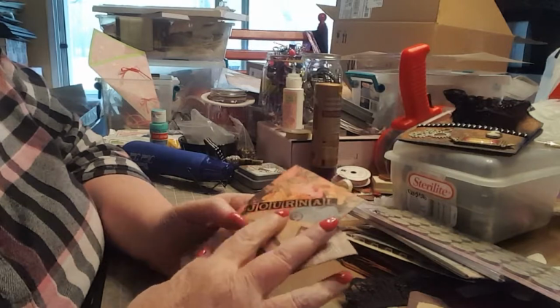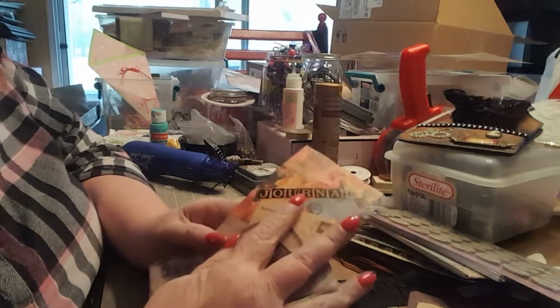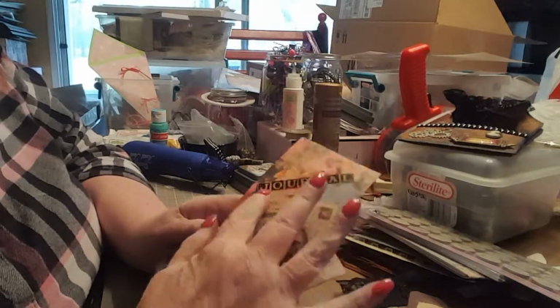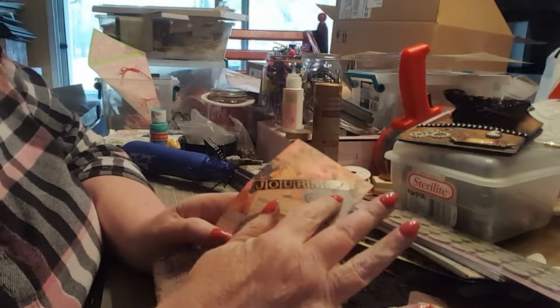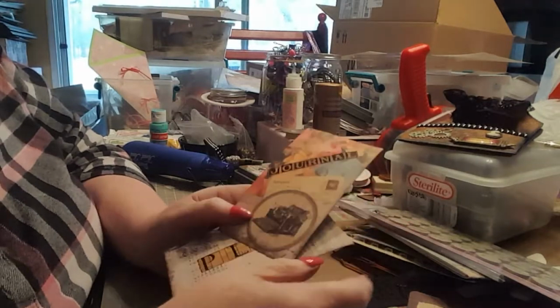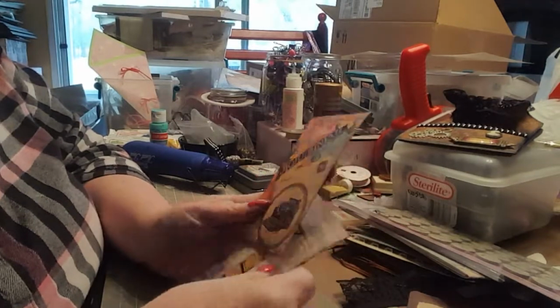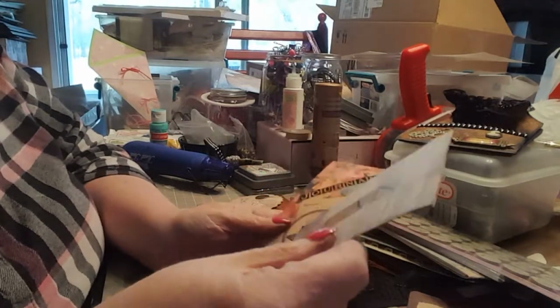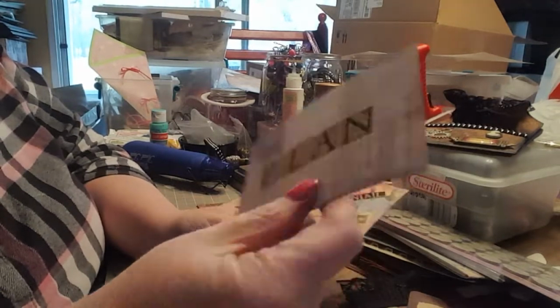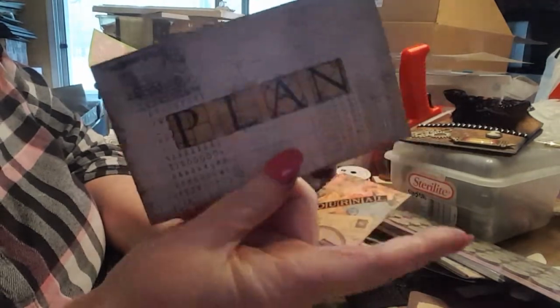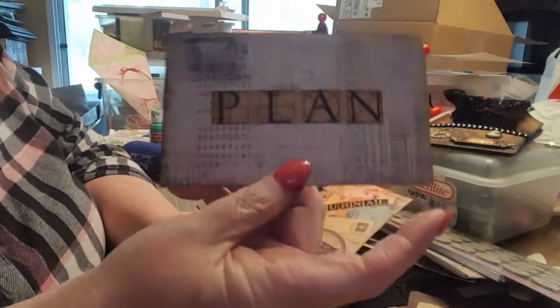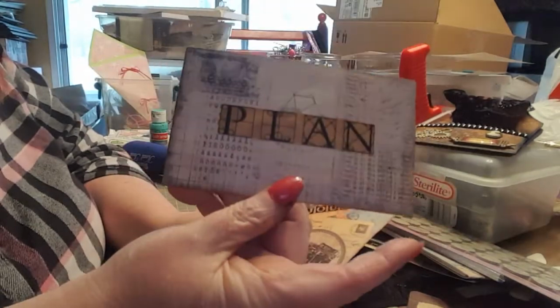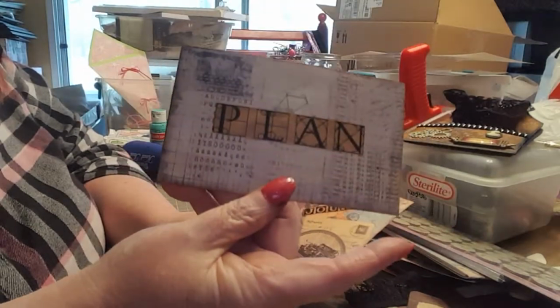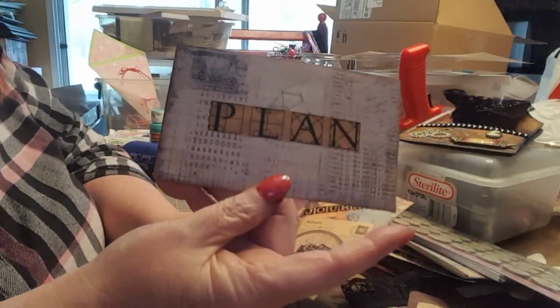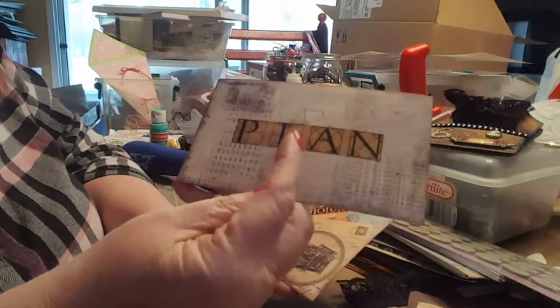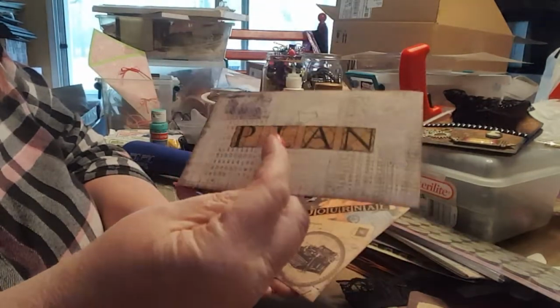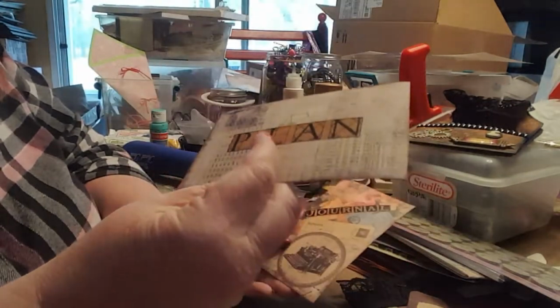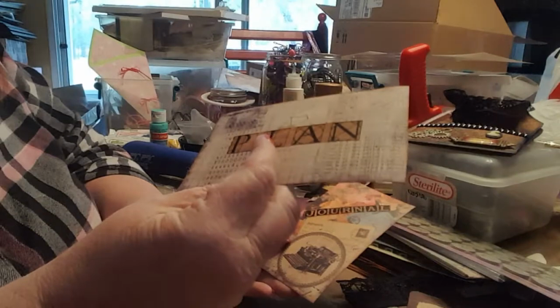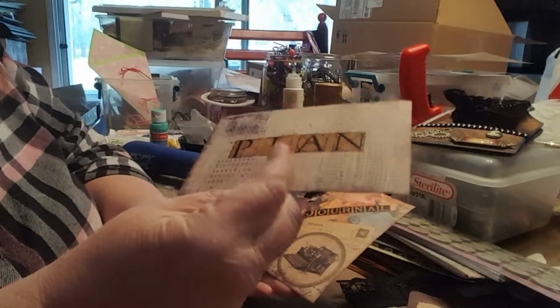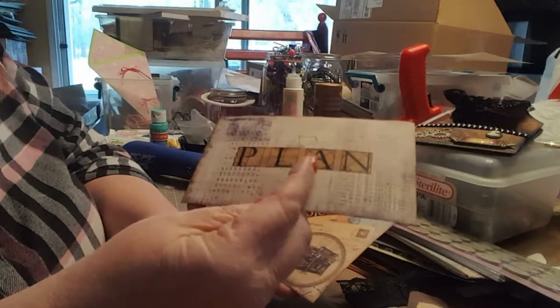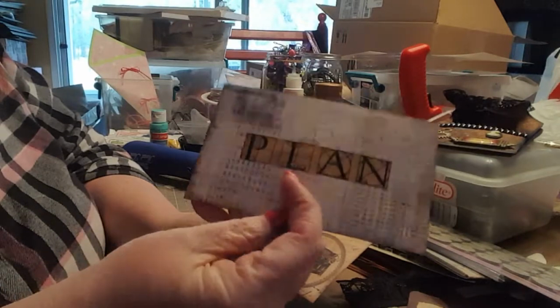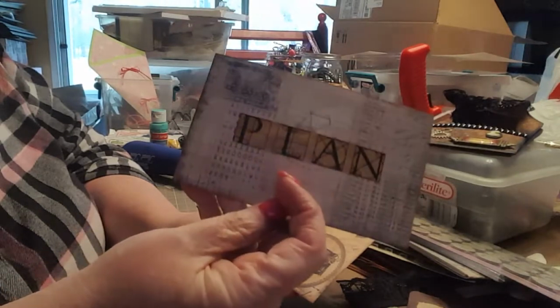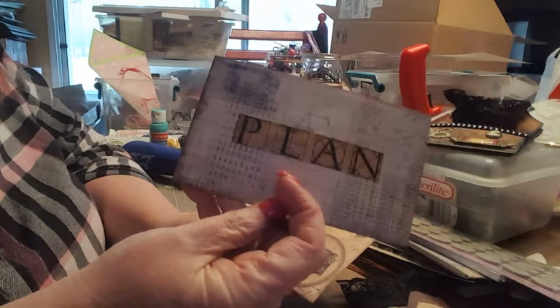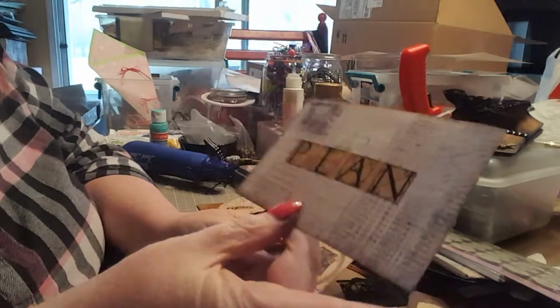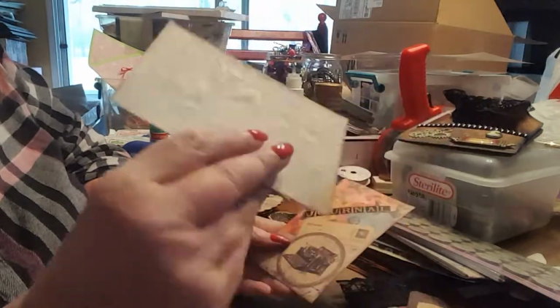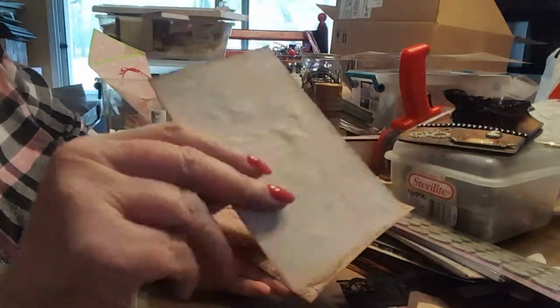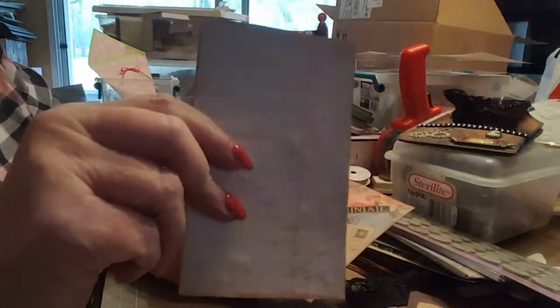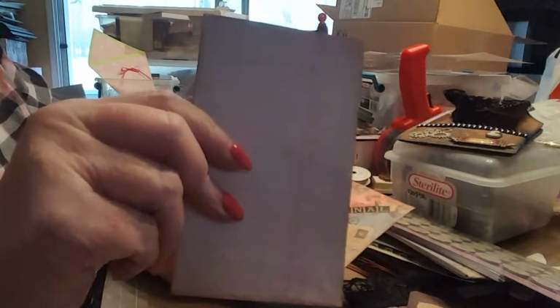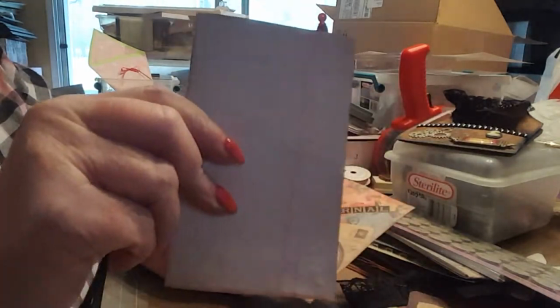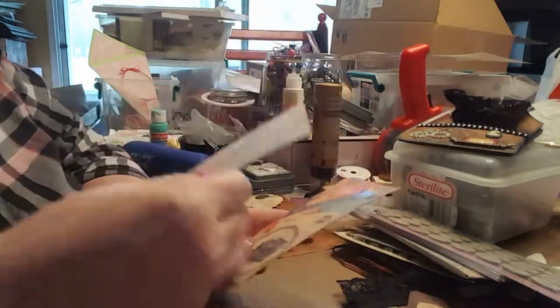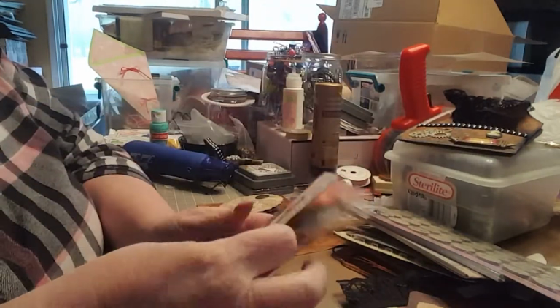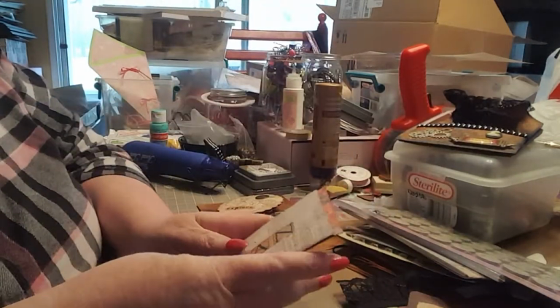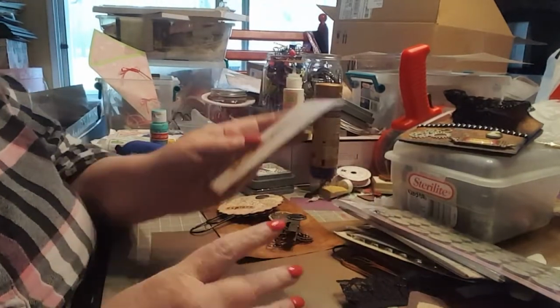I added a little sticker that says 'Journal.' The same thing here — a piece of paper from the same pad, a sticker that says 'Plan,' and then just some coffee-stained paper on the back for journaling.